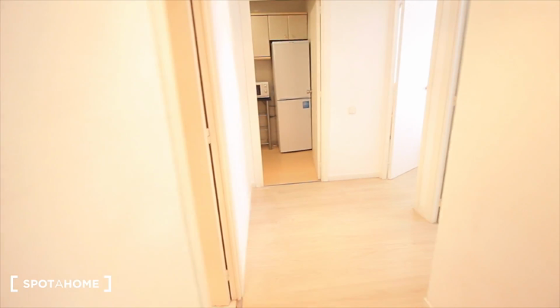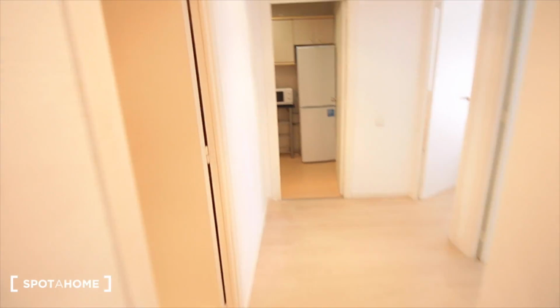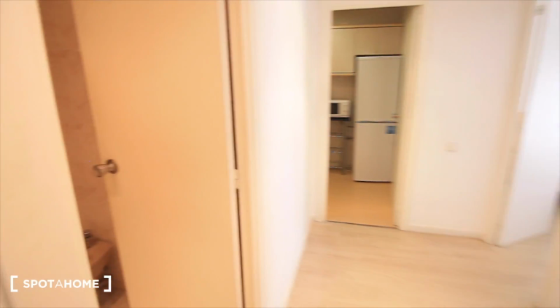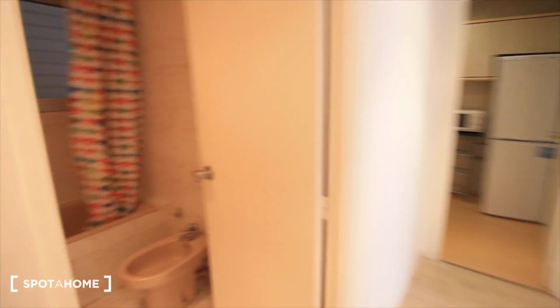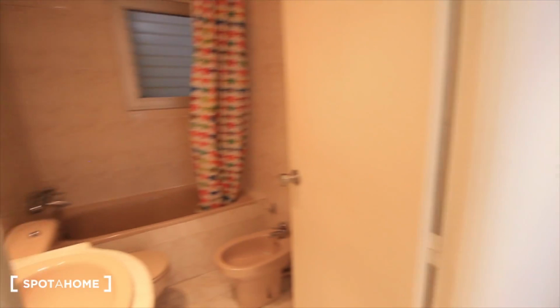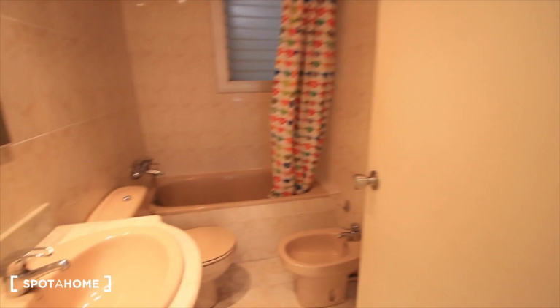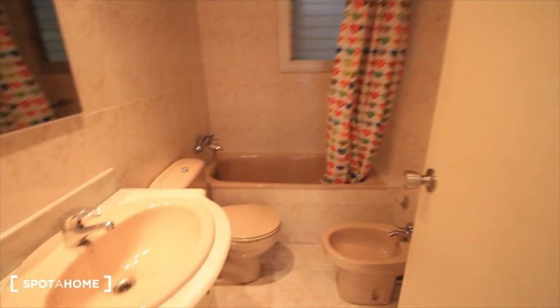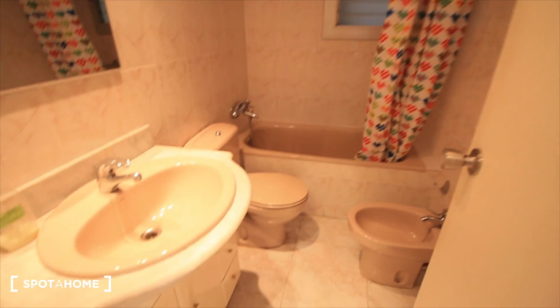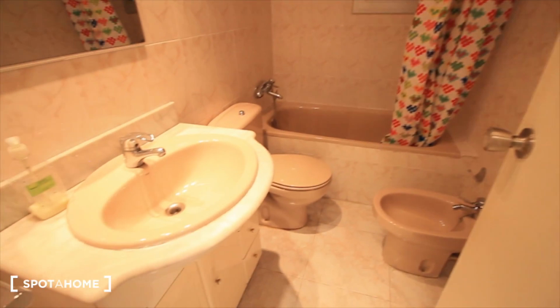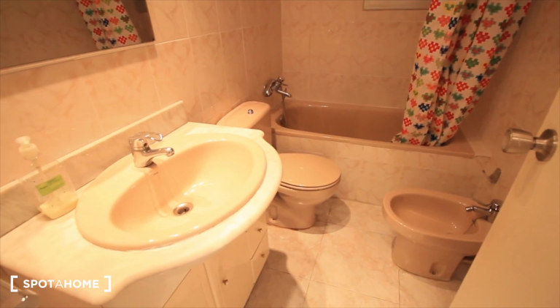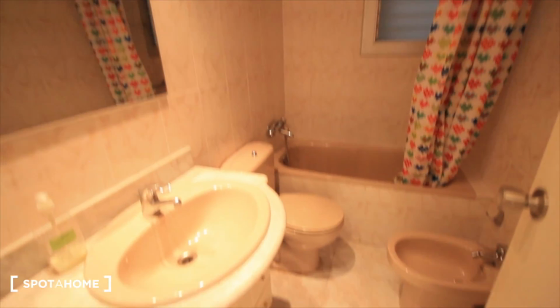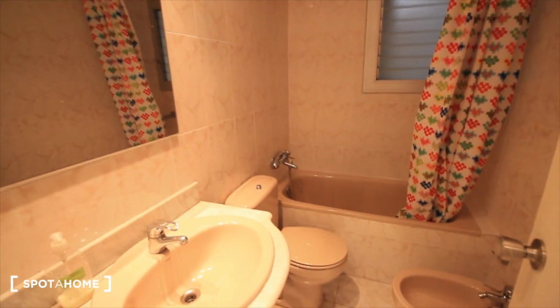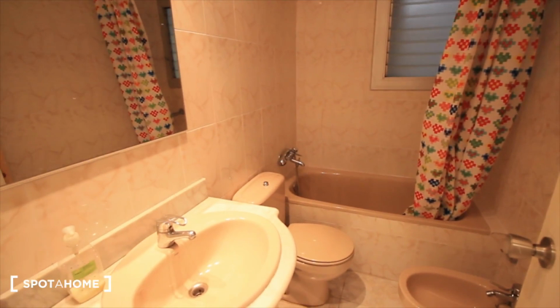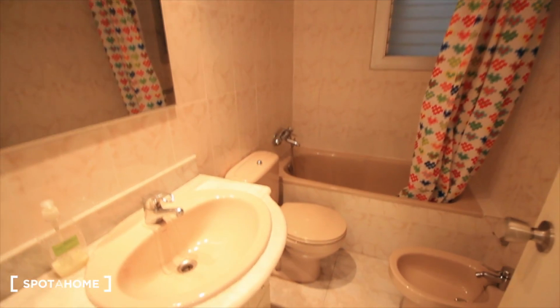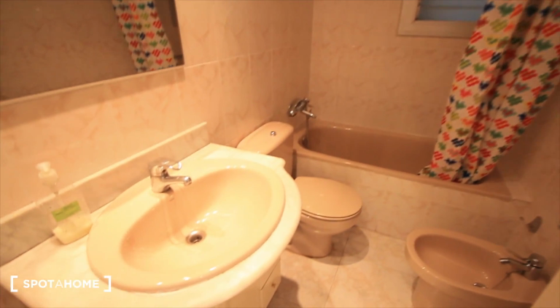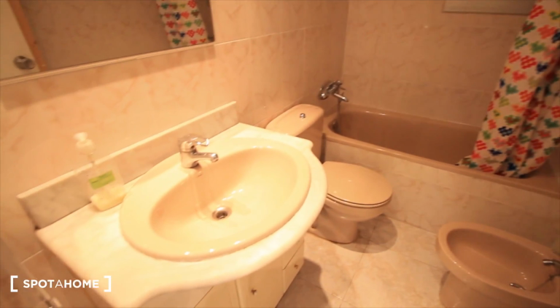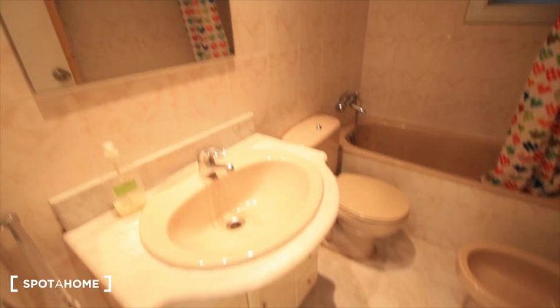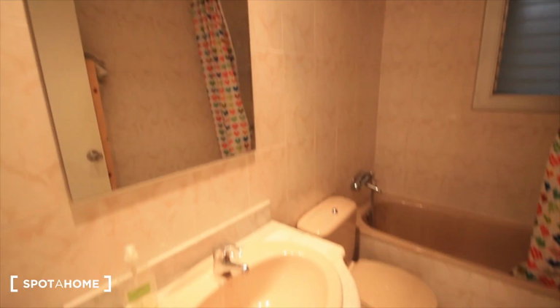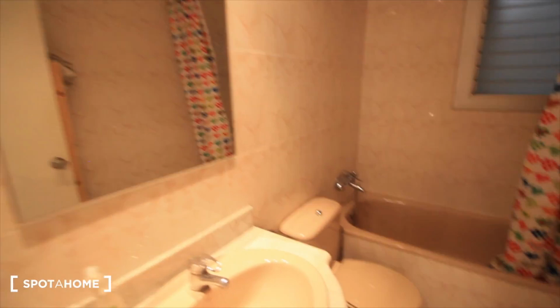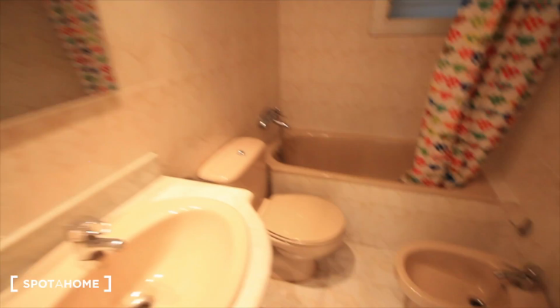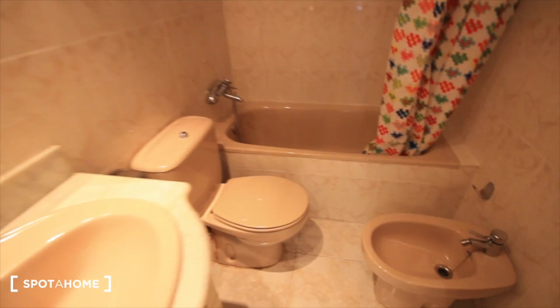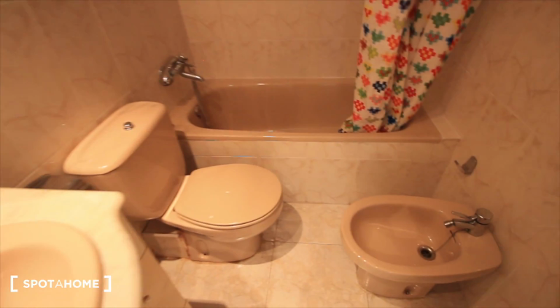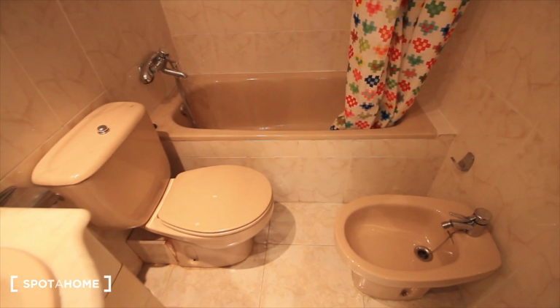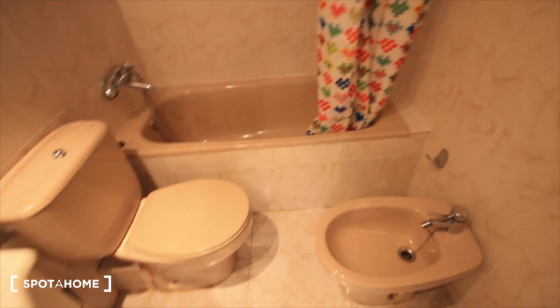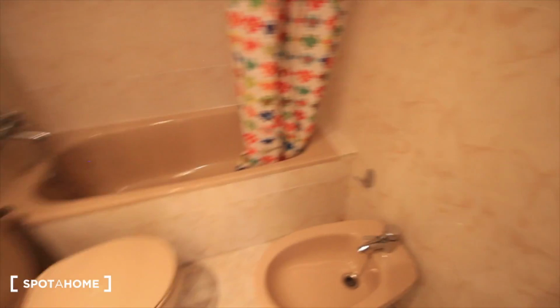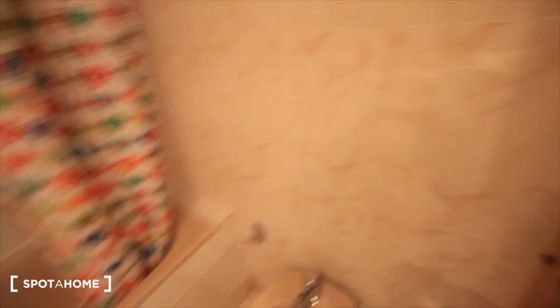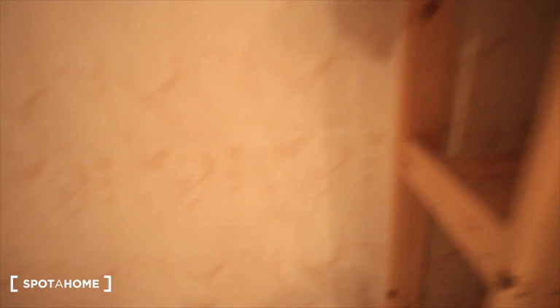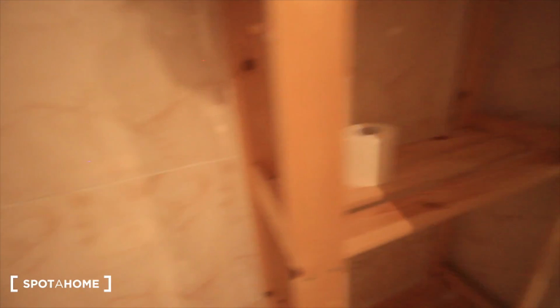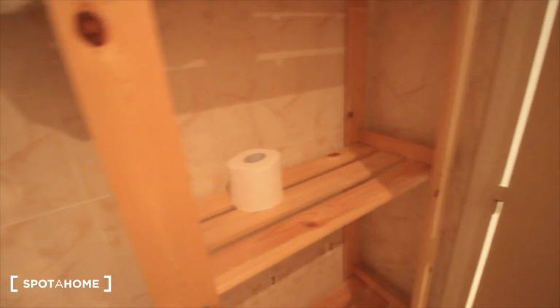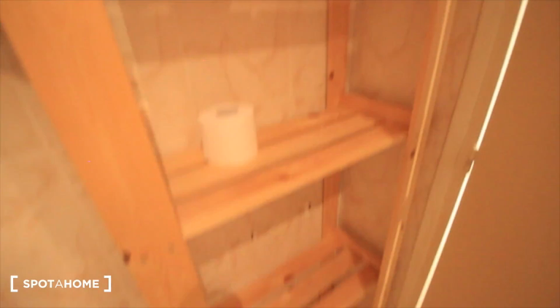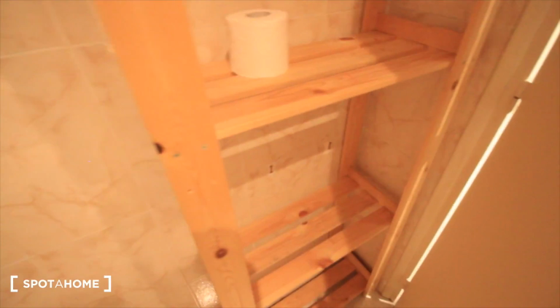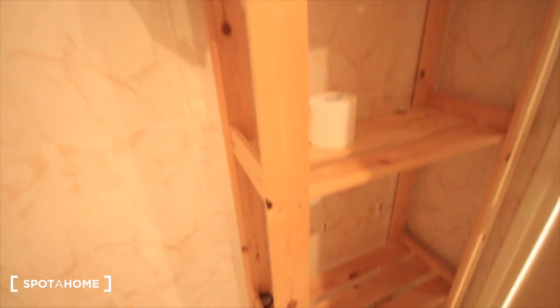Just next to this bedroom we have the bathroom — the shower, the sink, and the toilet. And here we have the shelves.